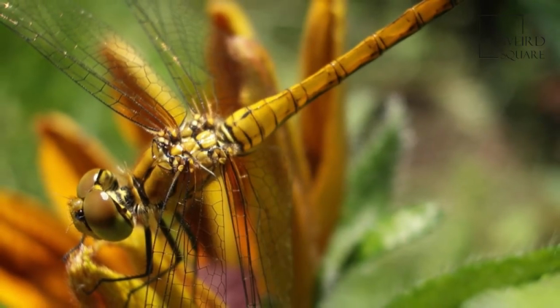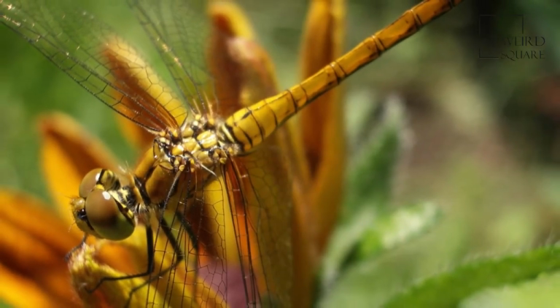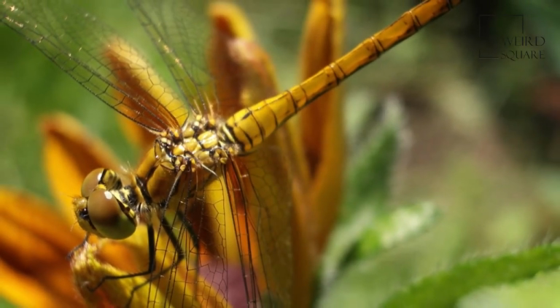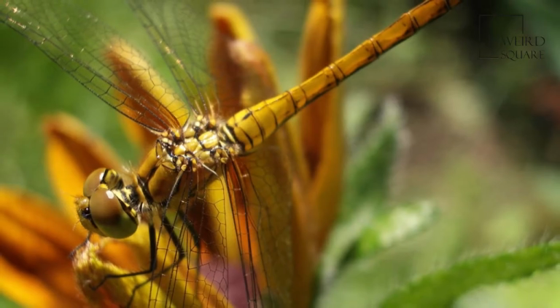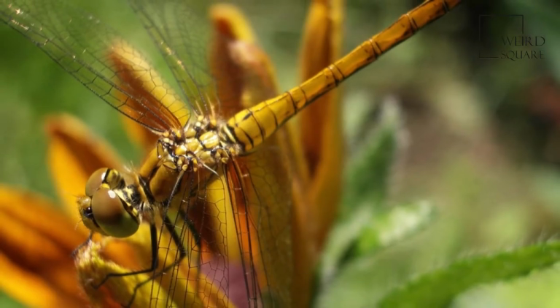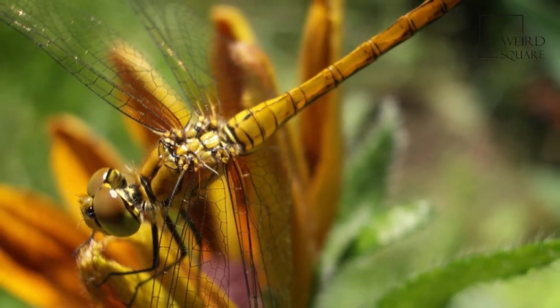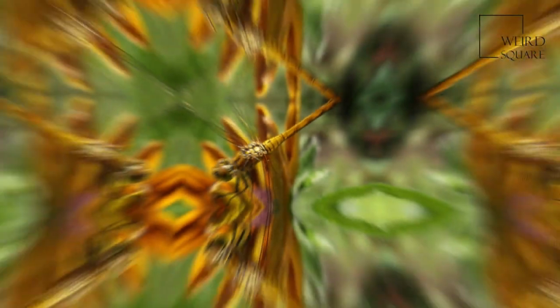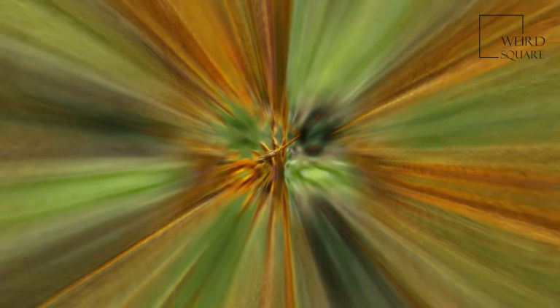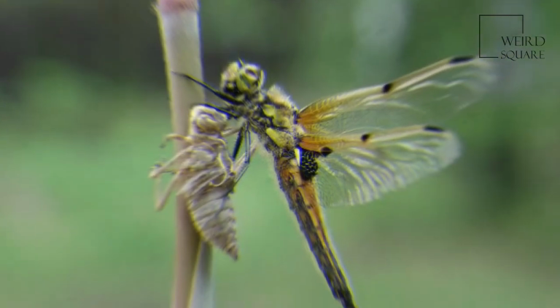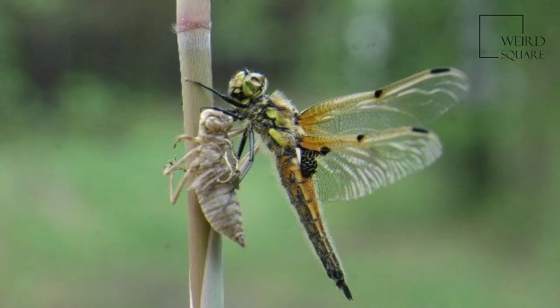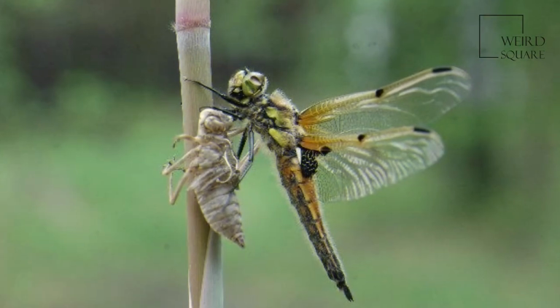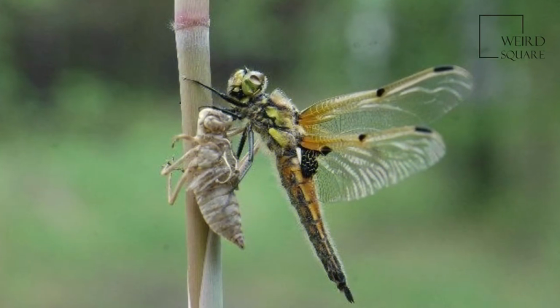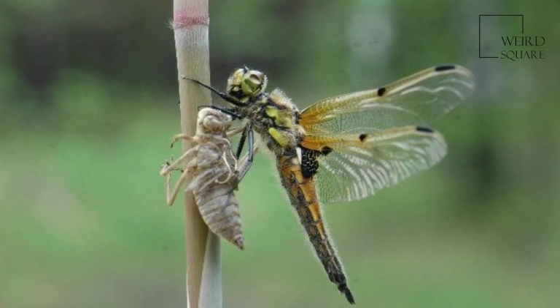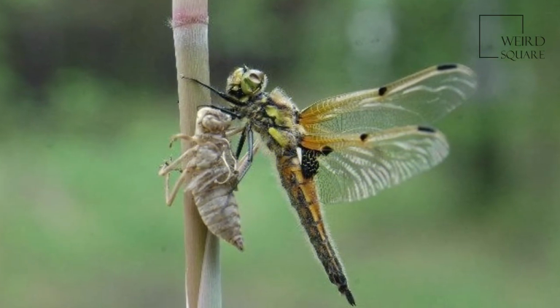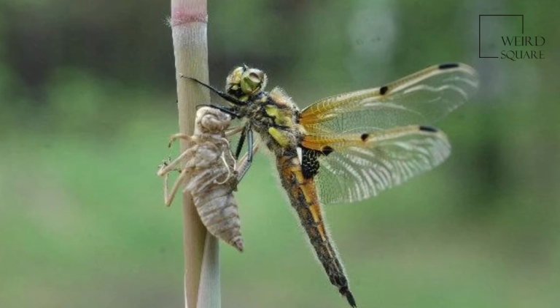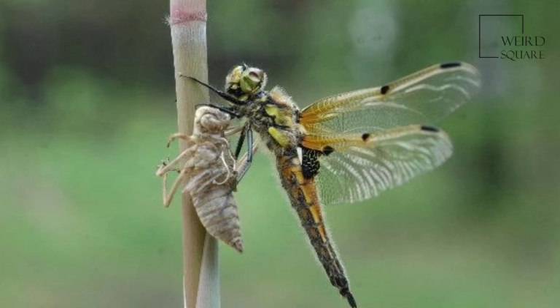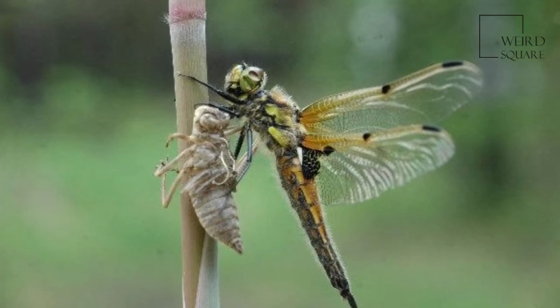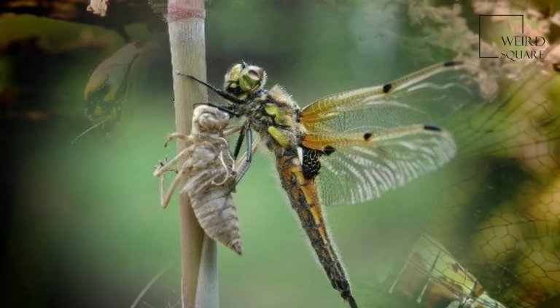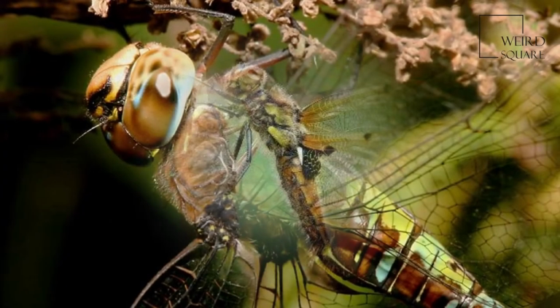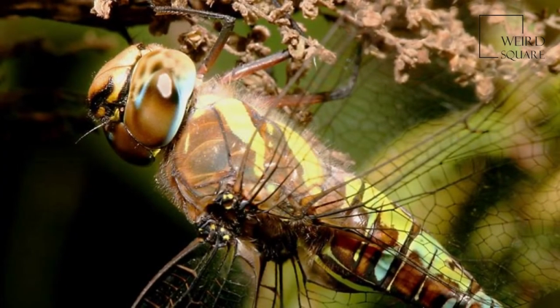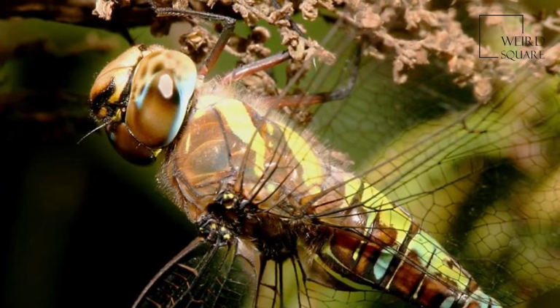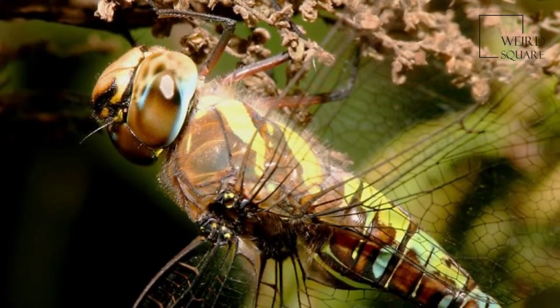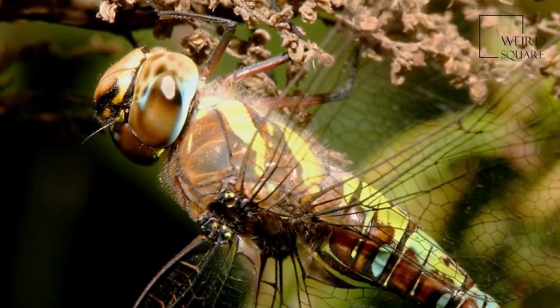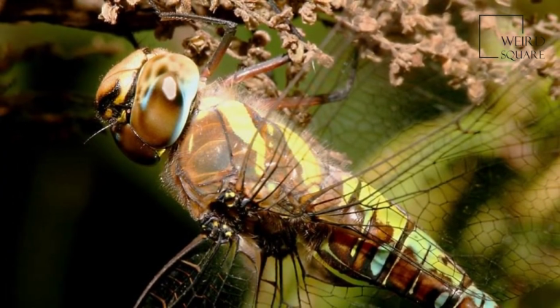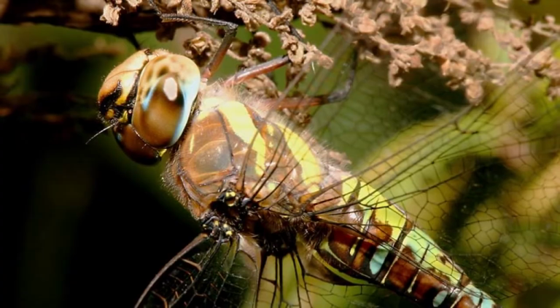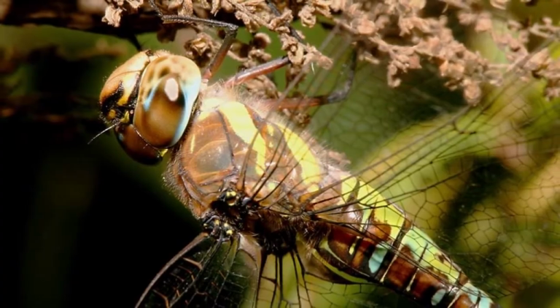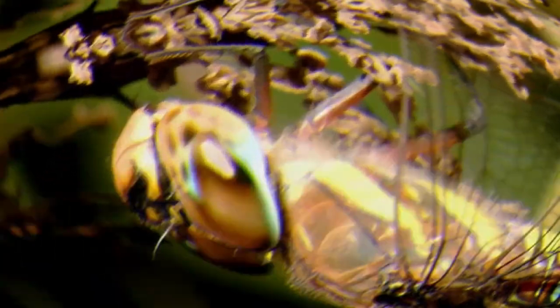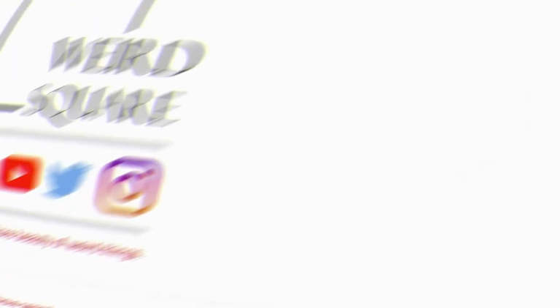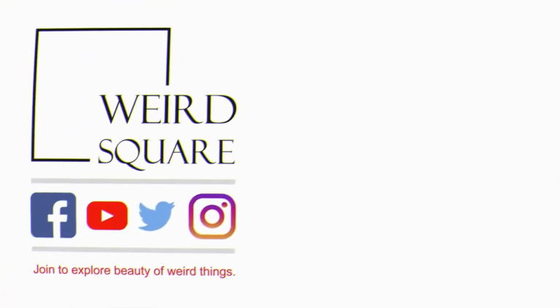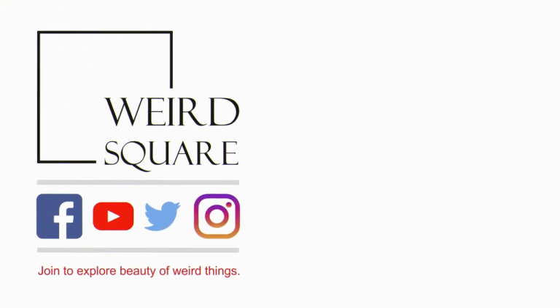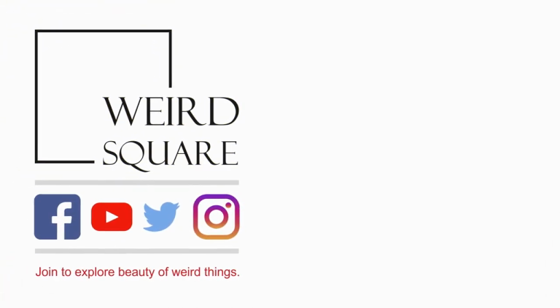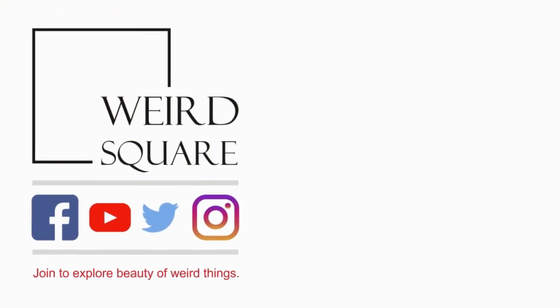Dragonflies are predators, both in their aquatic larval stage, when they are known as nymphs or naiads, and as adults. Several years of their lives are spent as nymphs living in fresh water, while the adults may be on the wing for just a few days or a week.